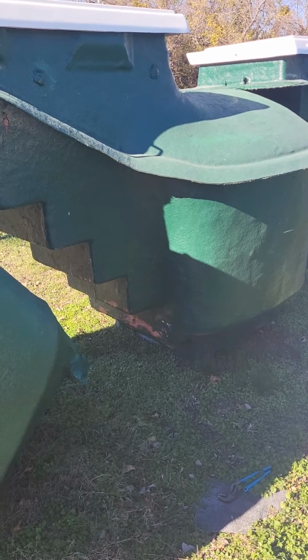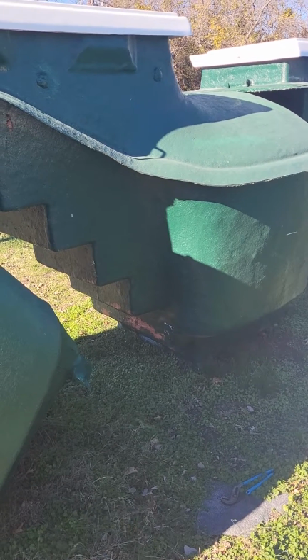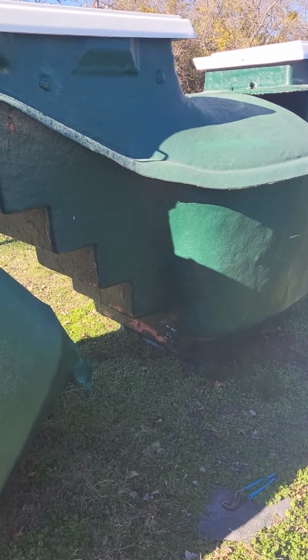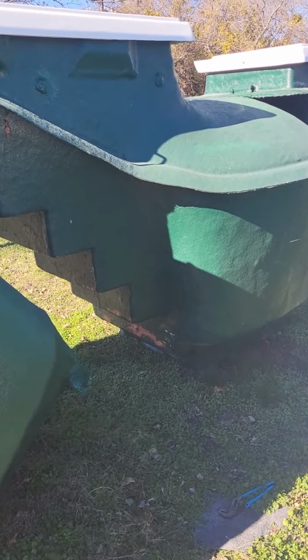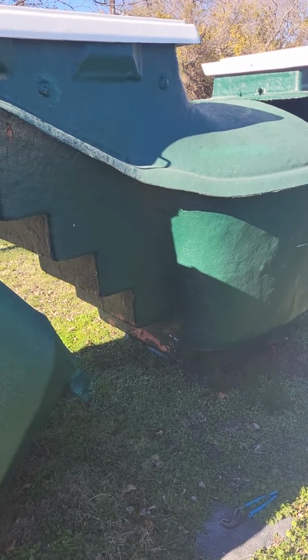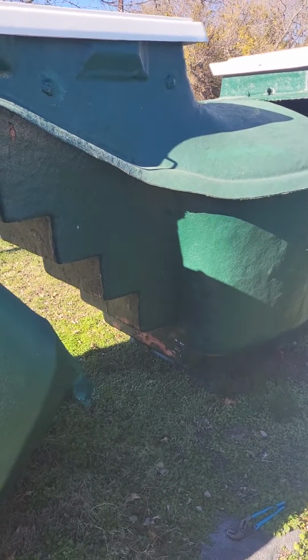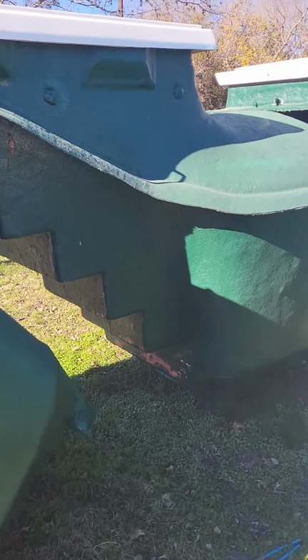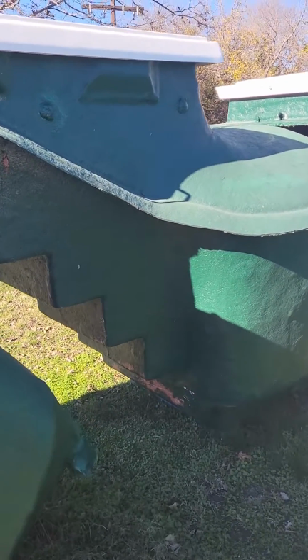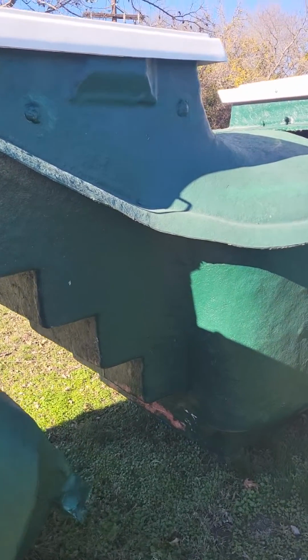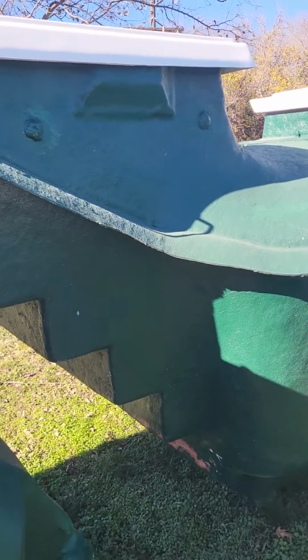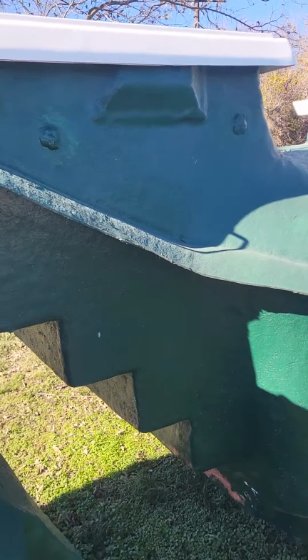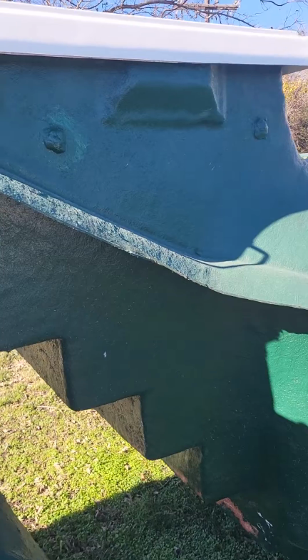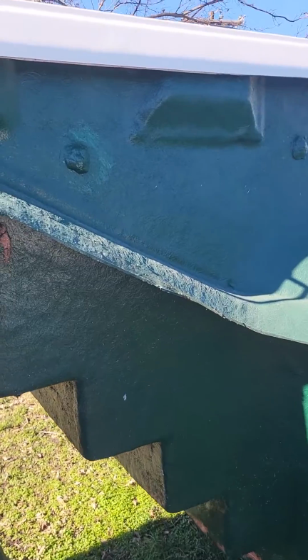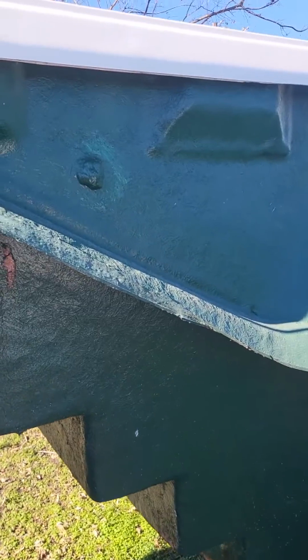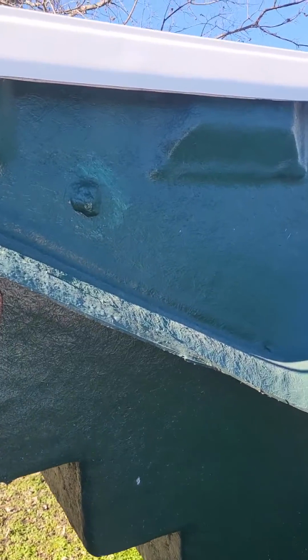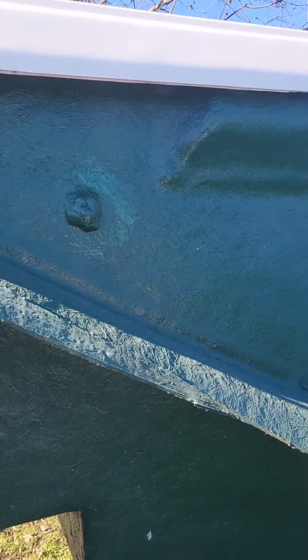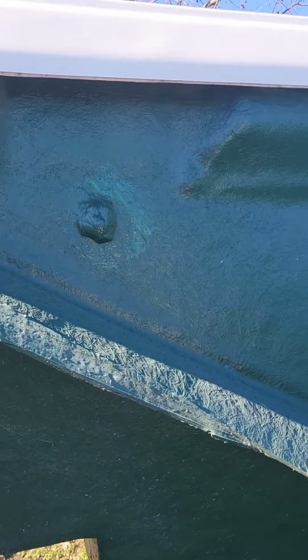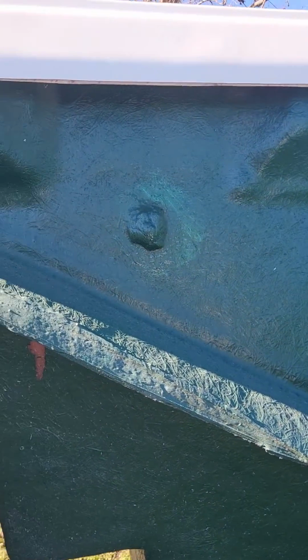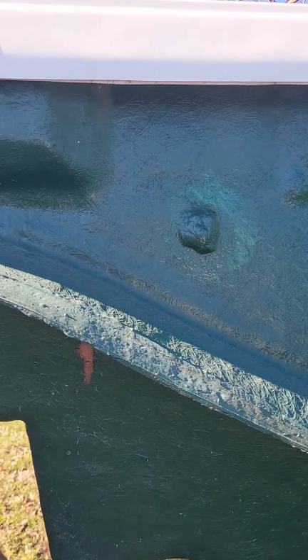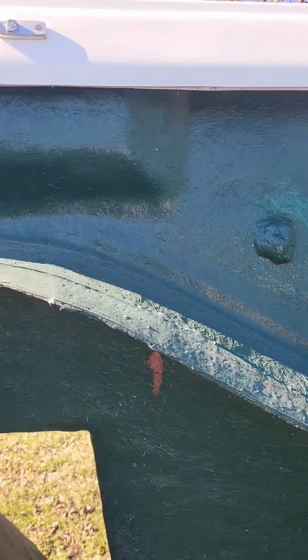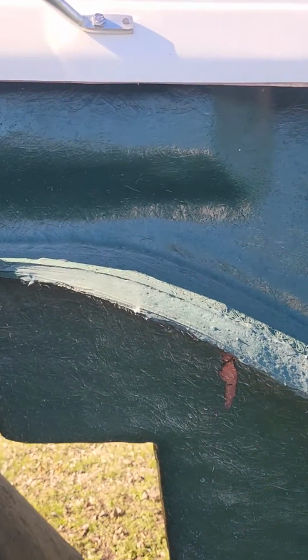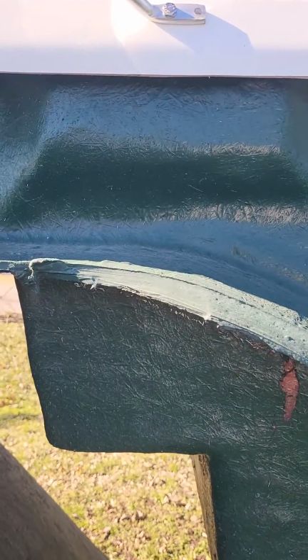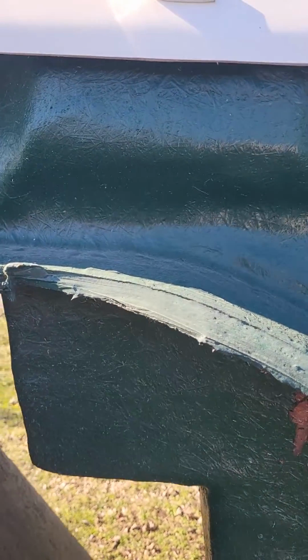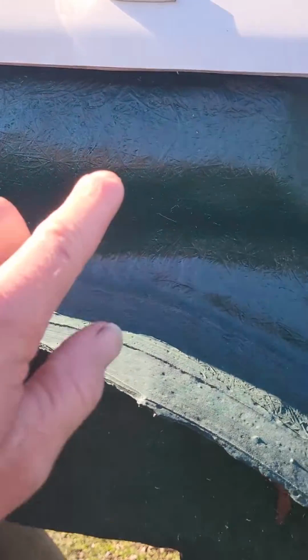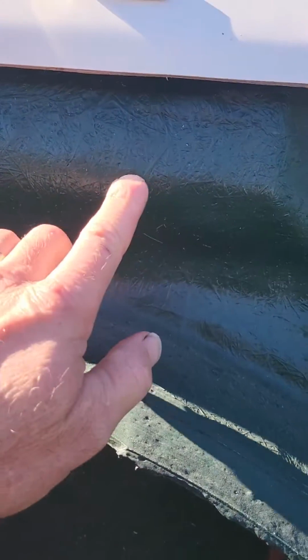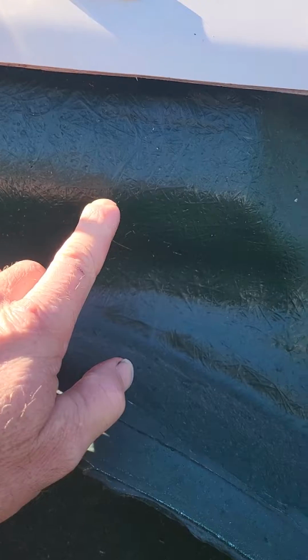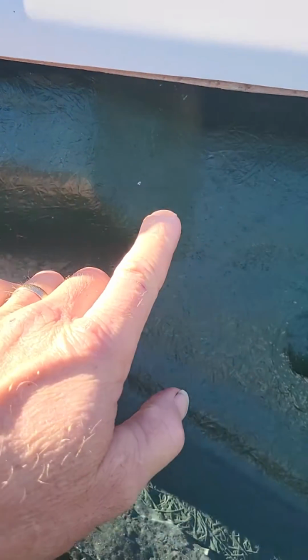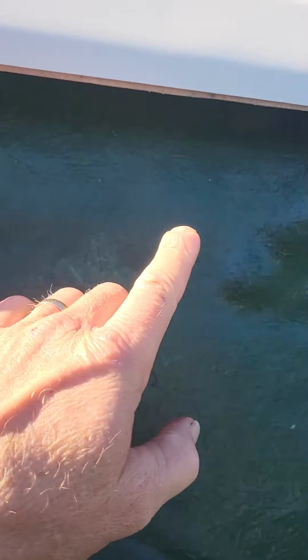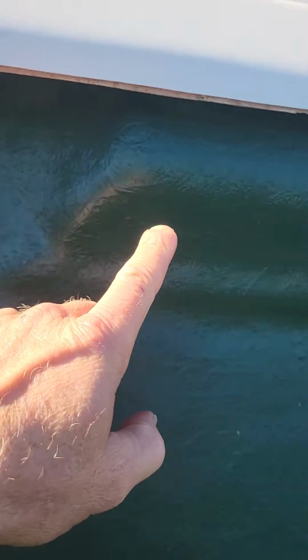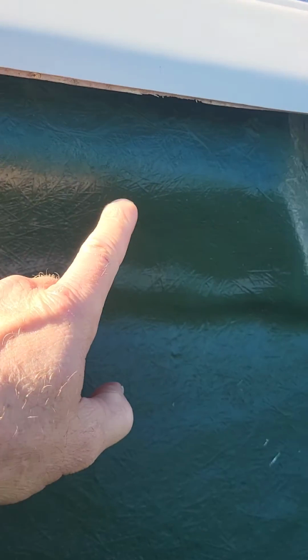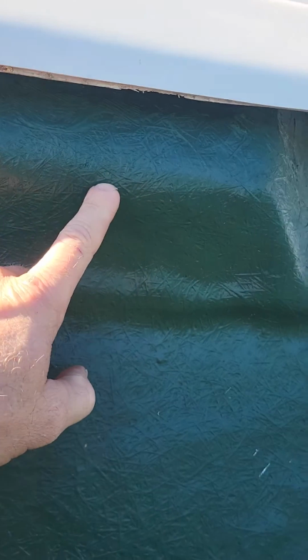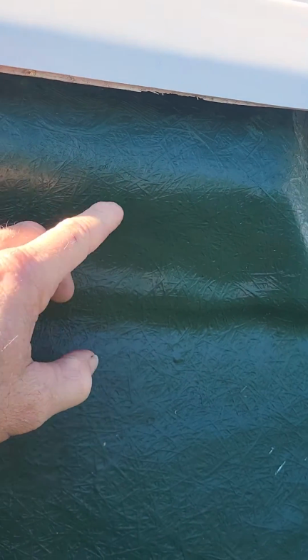Hello, this is David Gallop with the Storm Shelter Guy, and I just wanted to show you the ventilation system on the fiberglass shelters. As you can see, there are two vent pockets right here on the two sides.